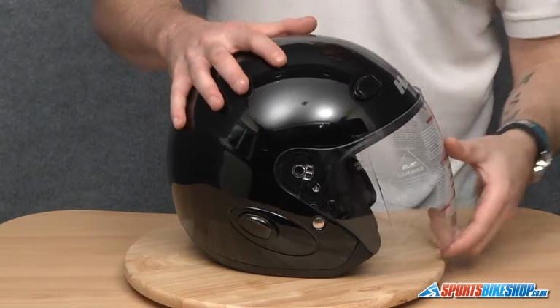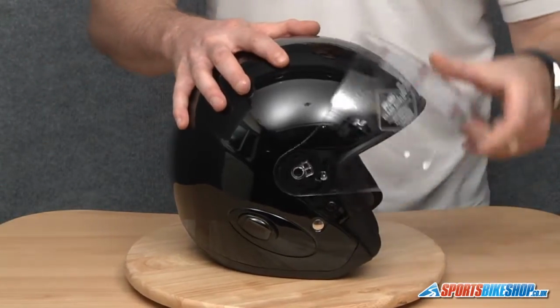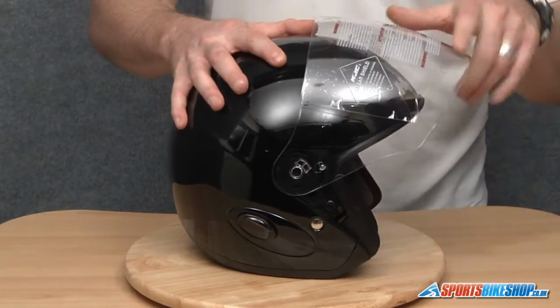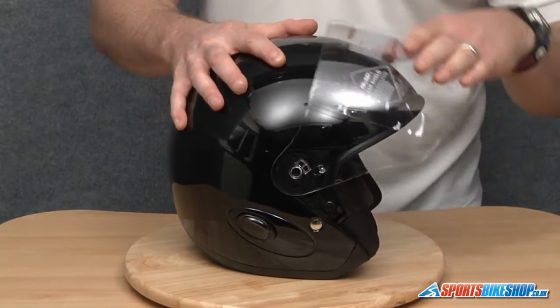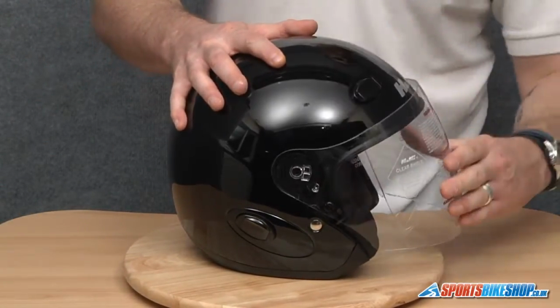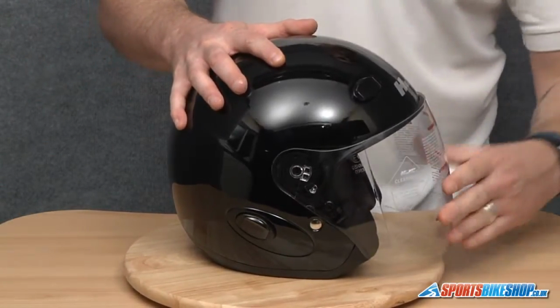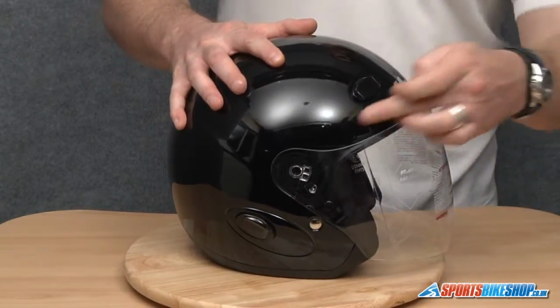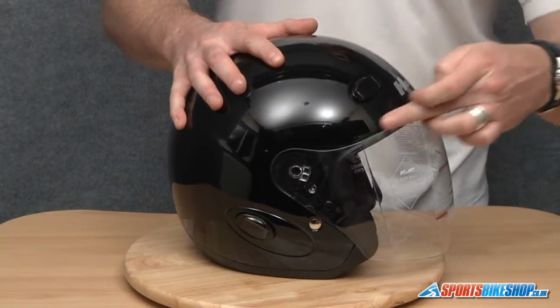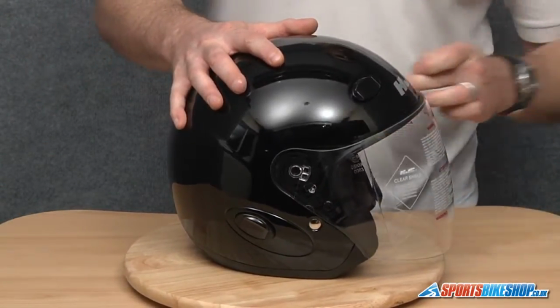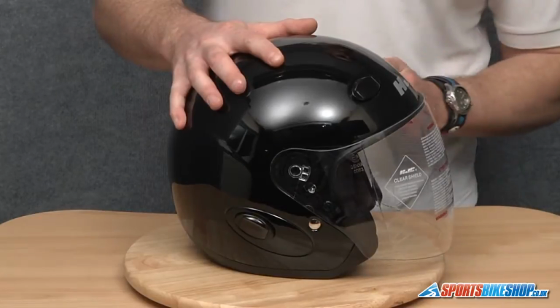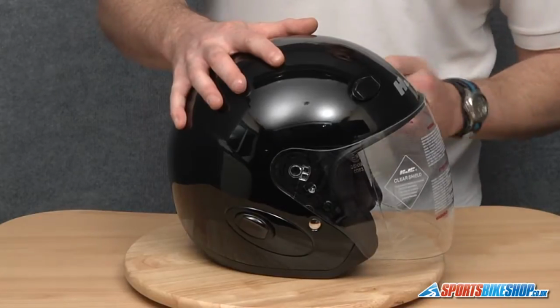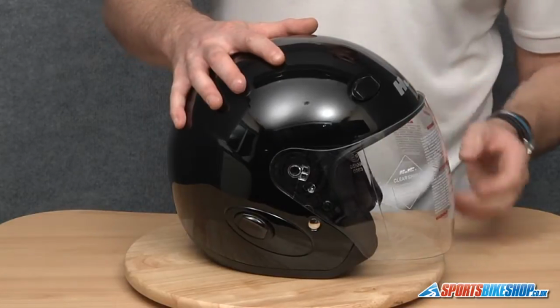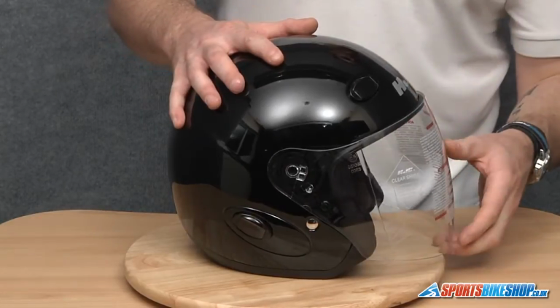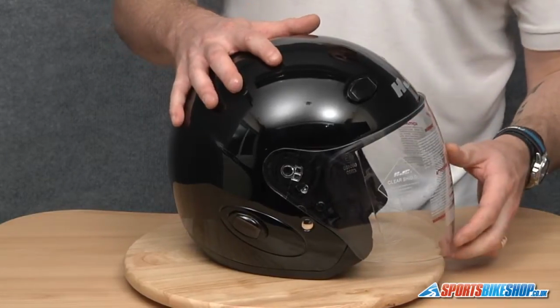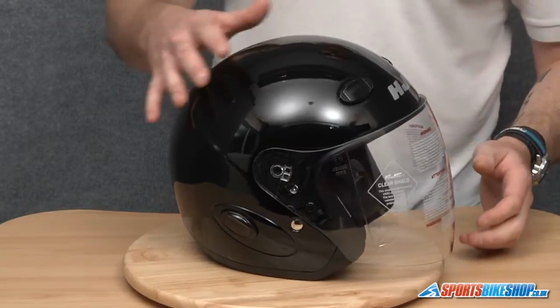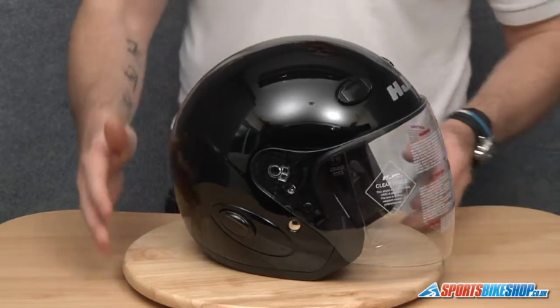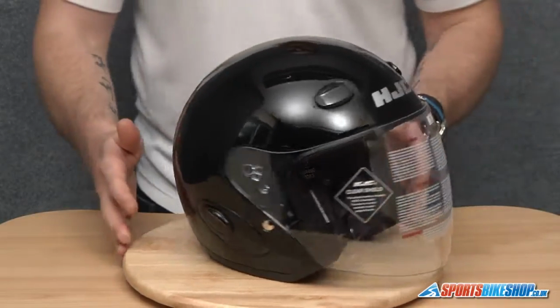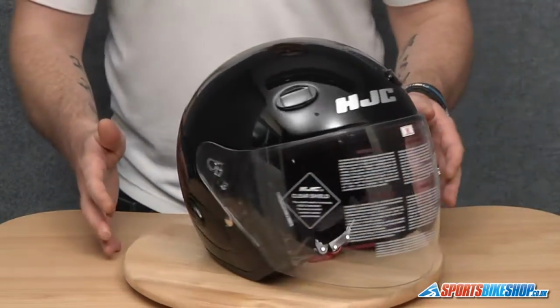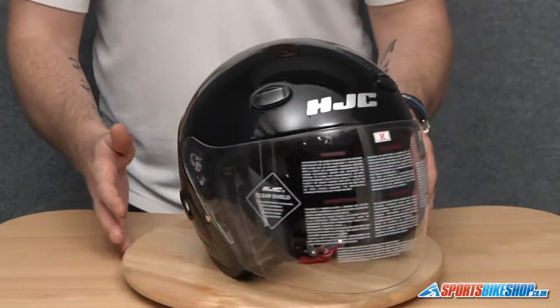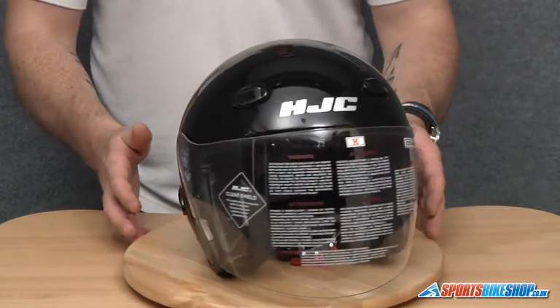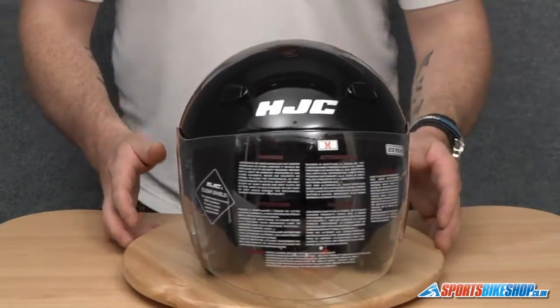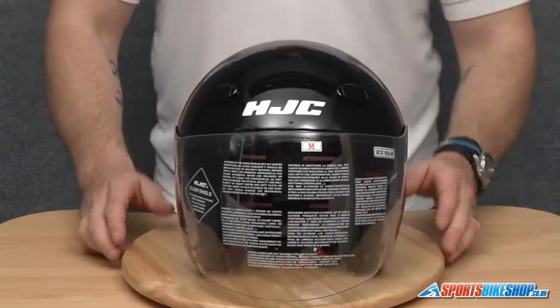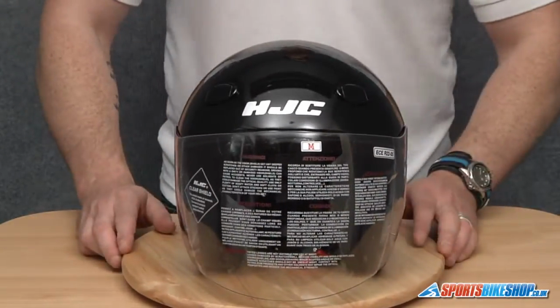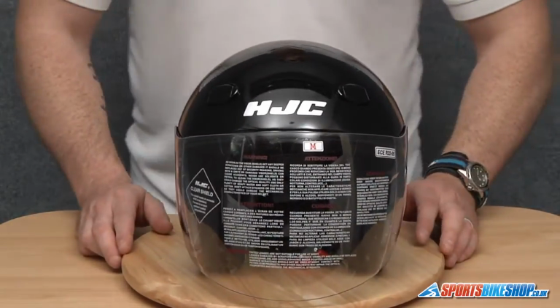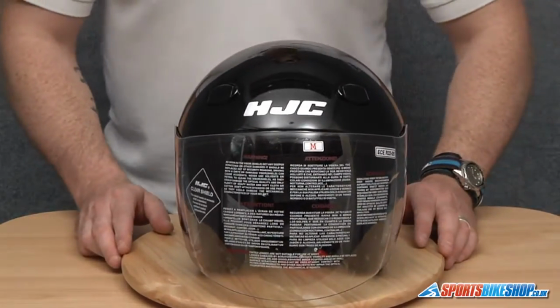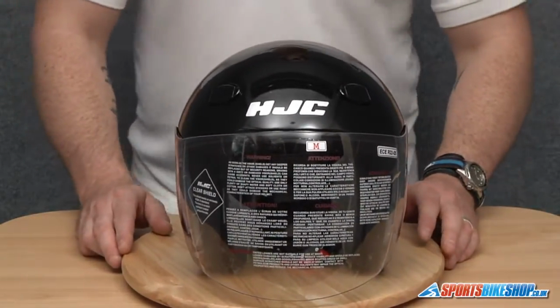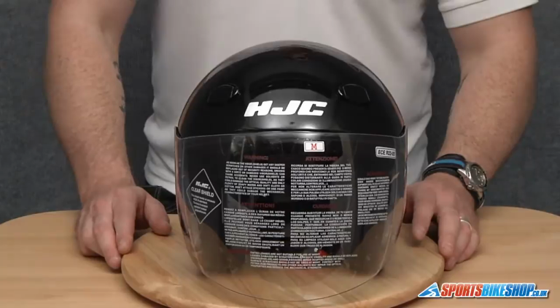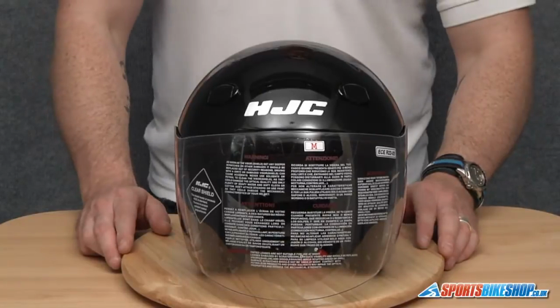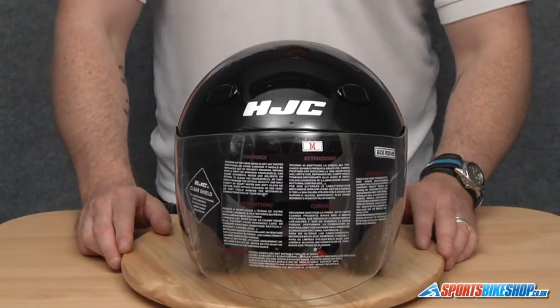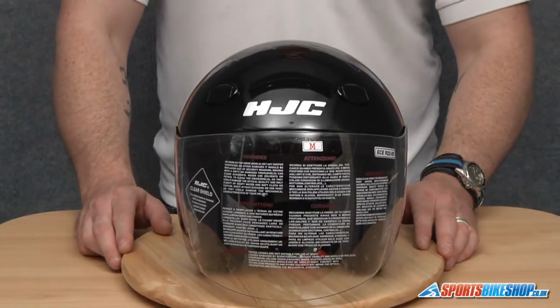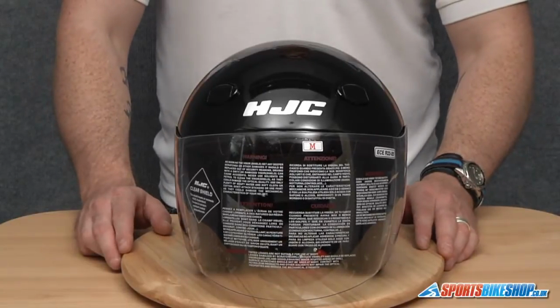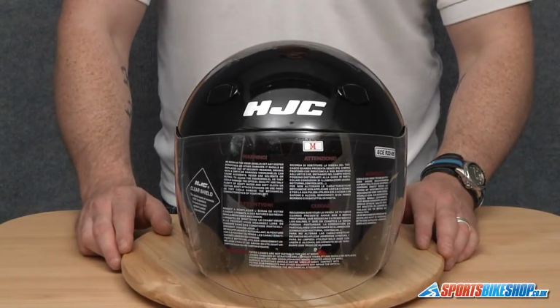Open and close the visor, make sure it's located along the visor seal correctly, and there we have it — that's how to change a HJC HJ11 visor.